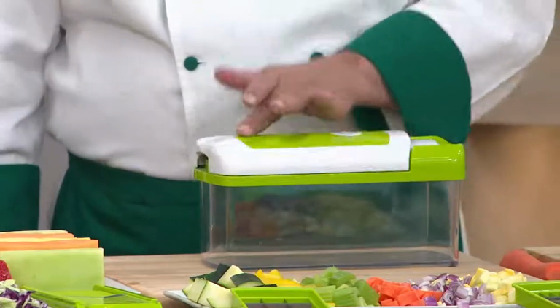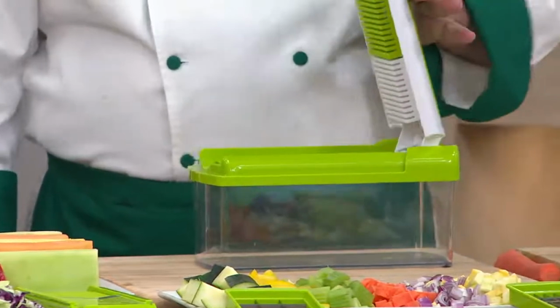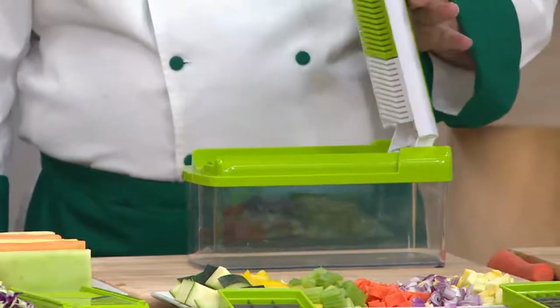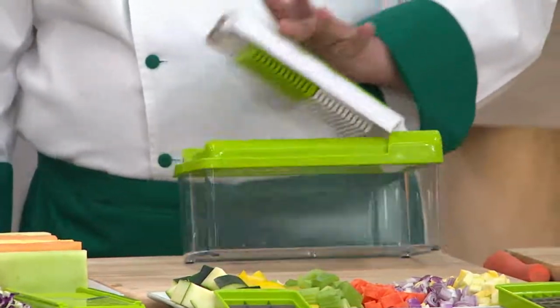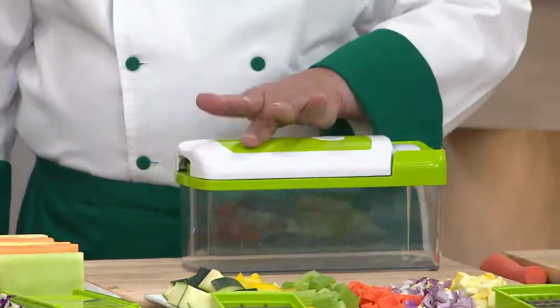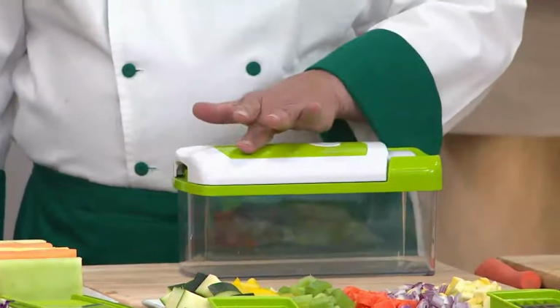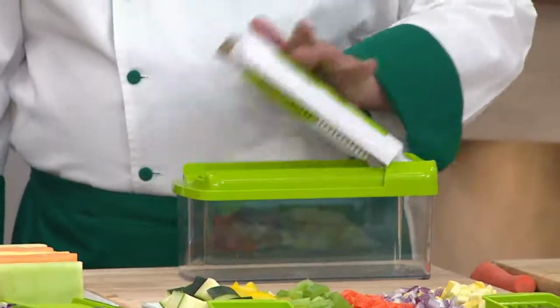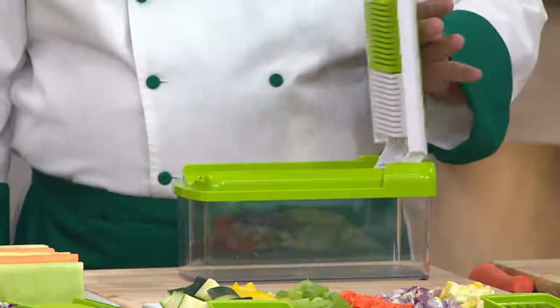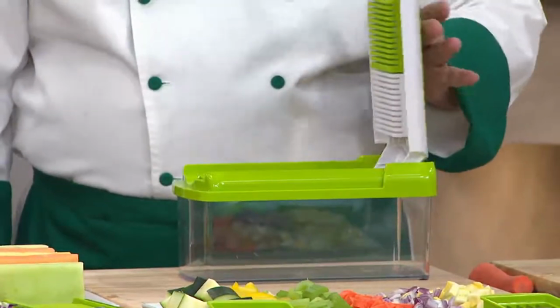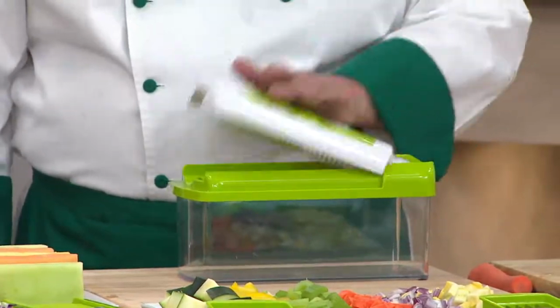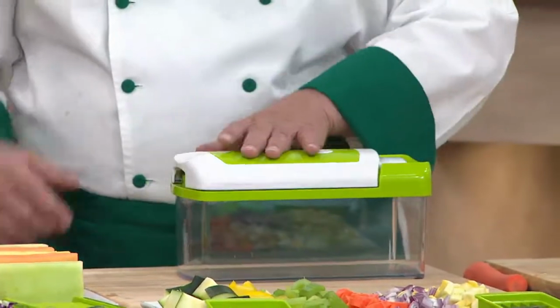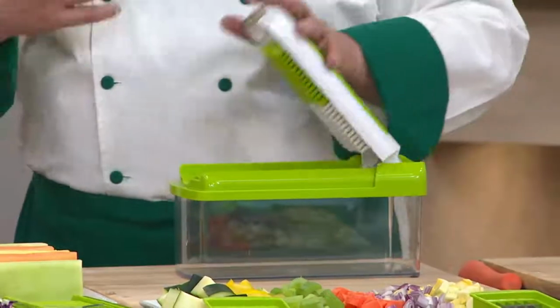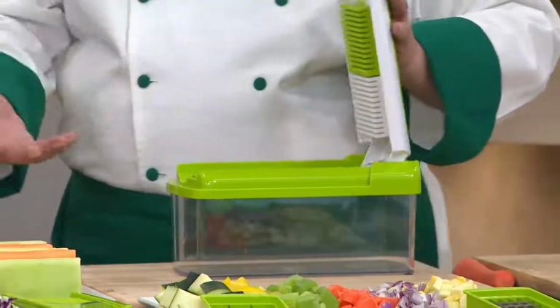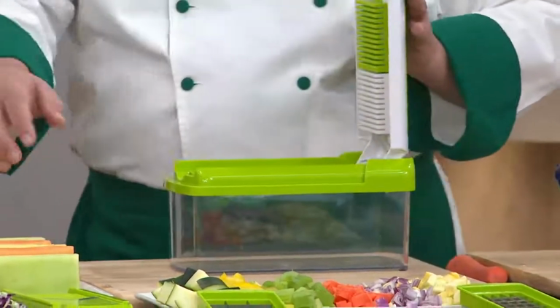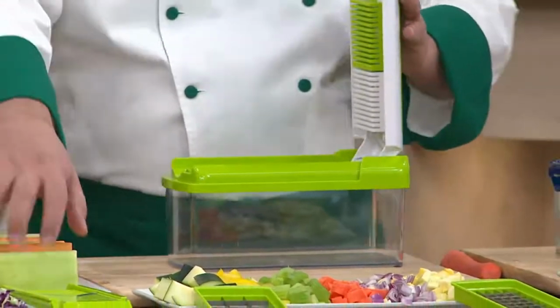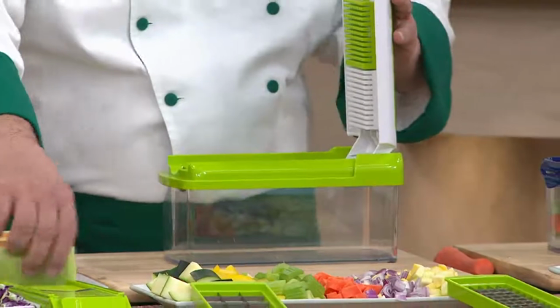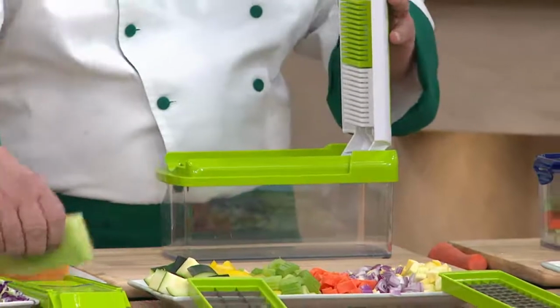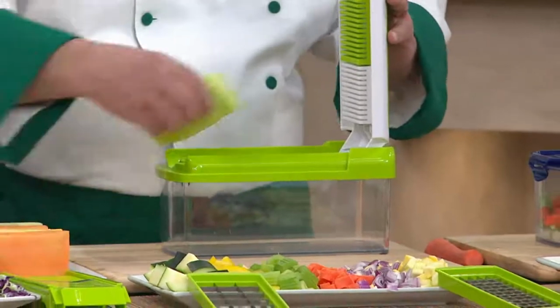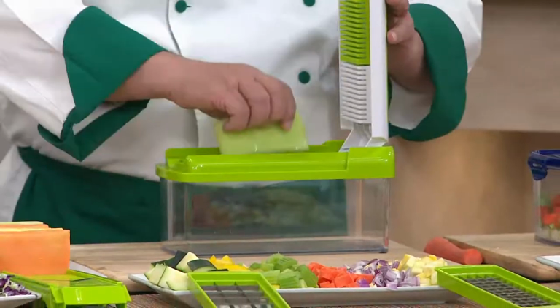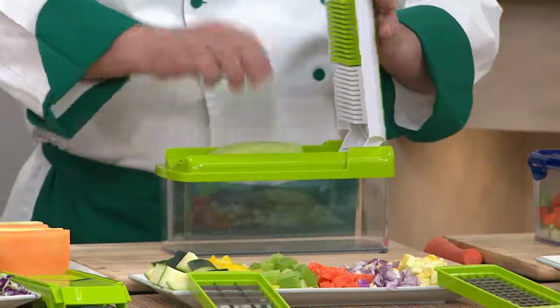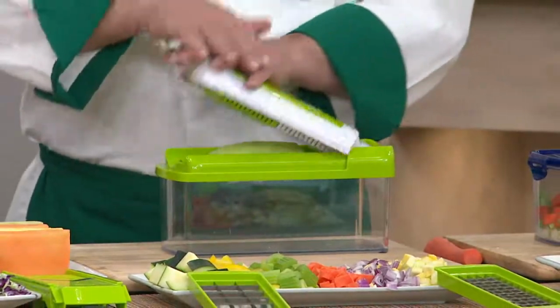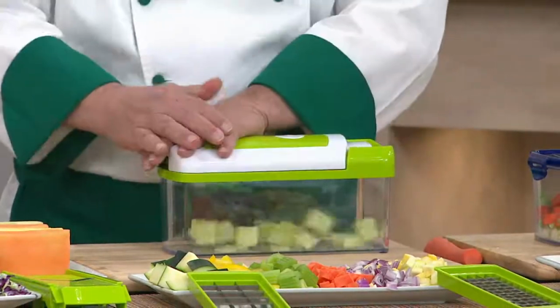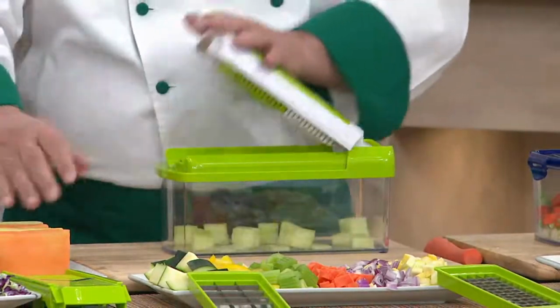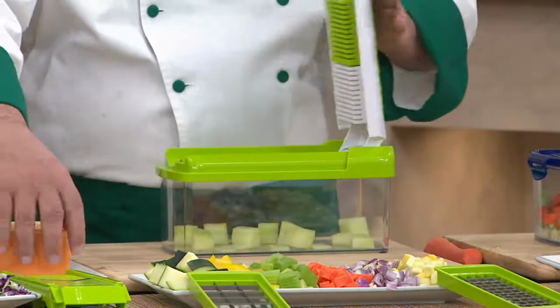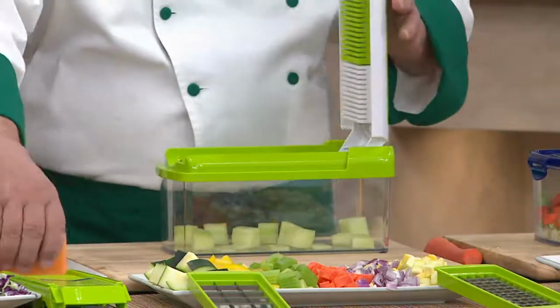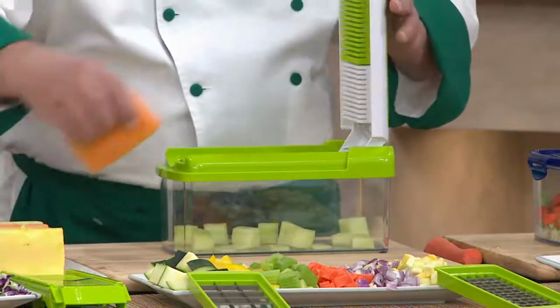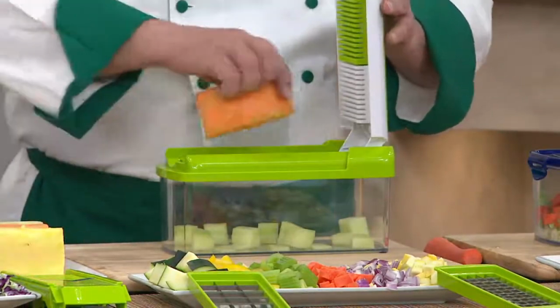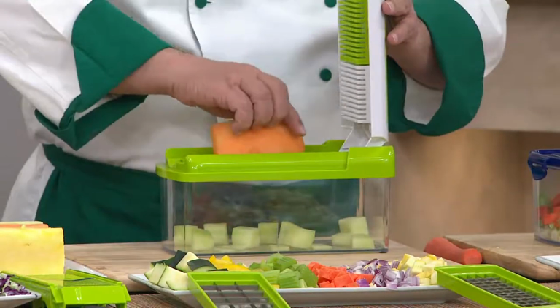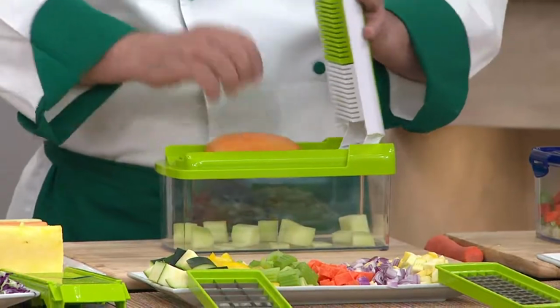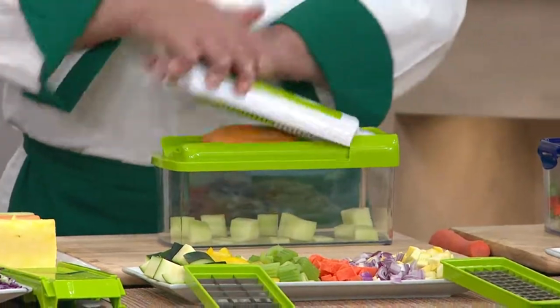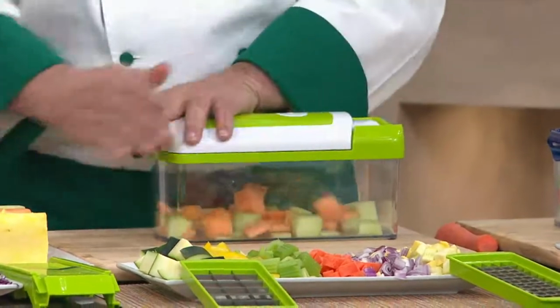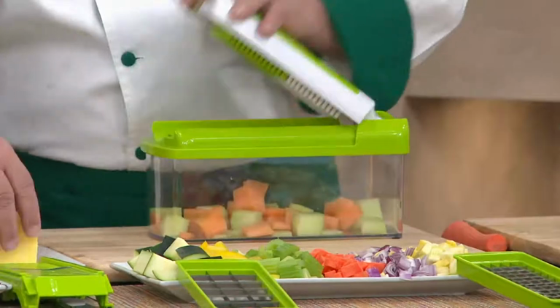But watch what happens when I give this a little press — now it's an auto lid! So for customers at home that don't have the strength, place your food on. Is that a new feature? I've never seen that before. Brand spanking new — that's what makes this the Fusion.